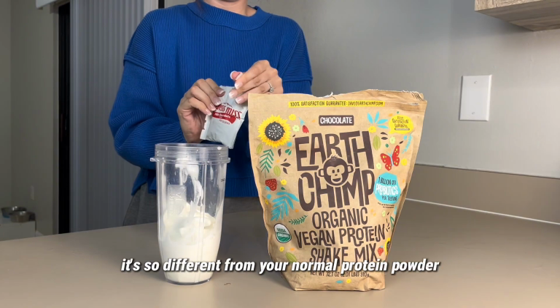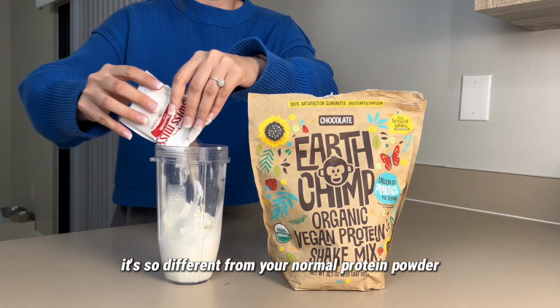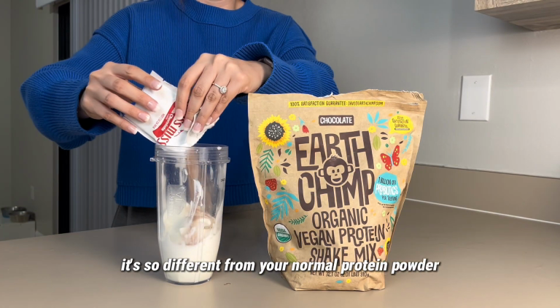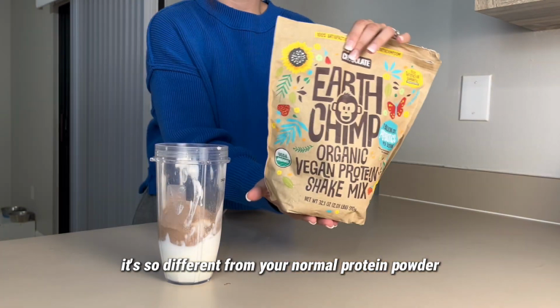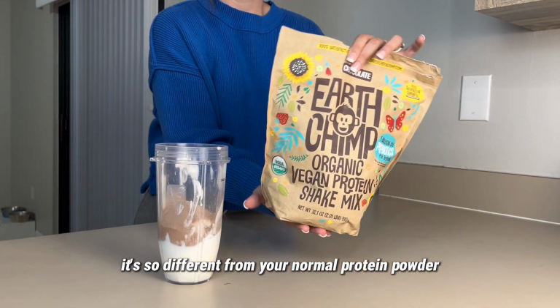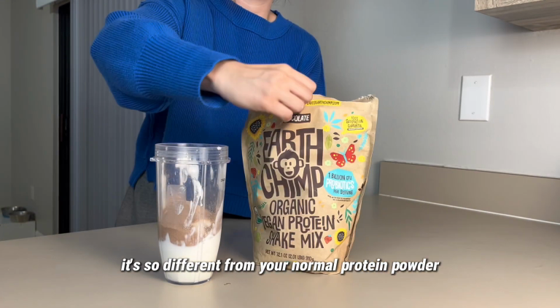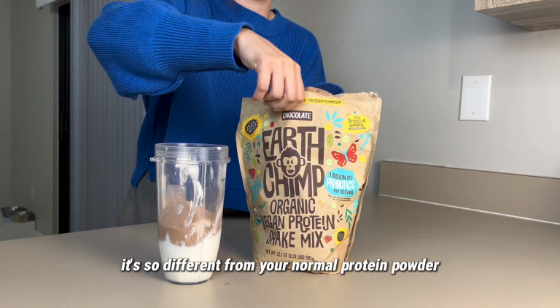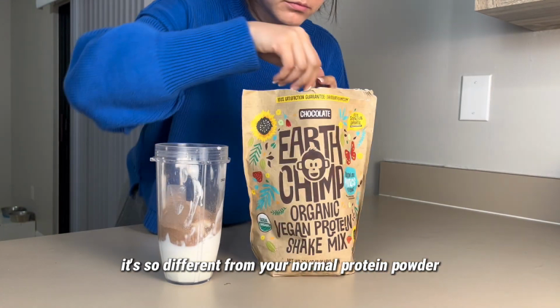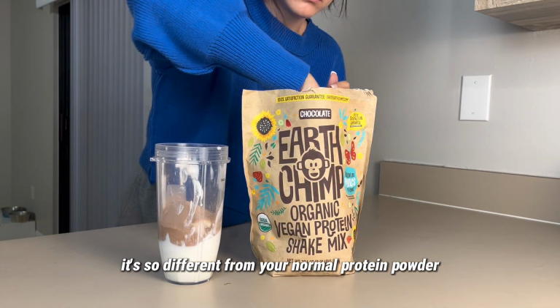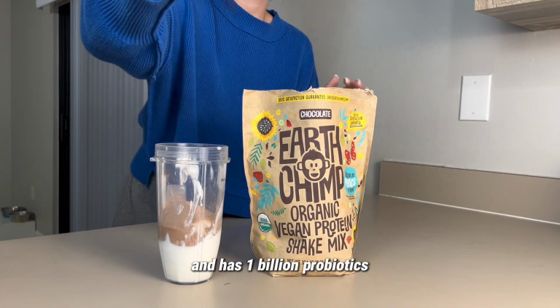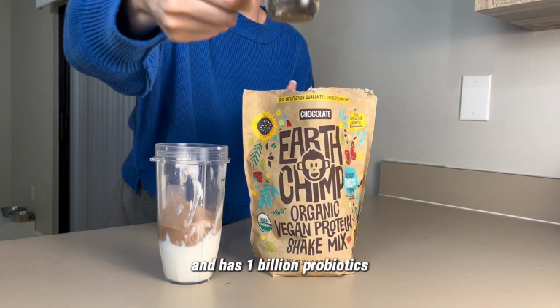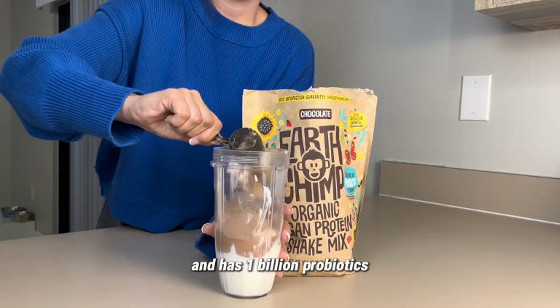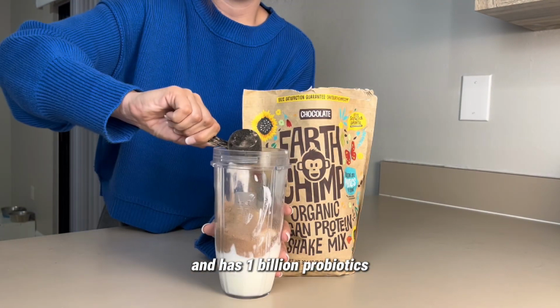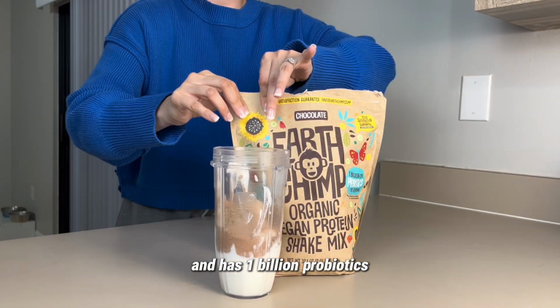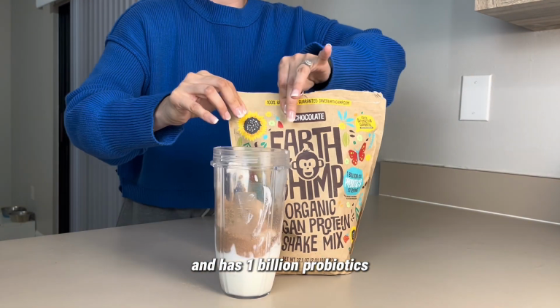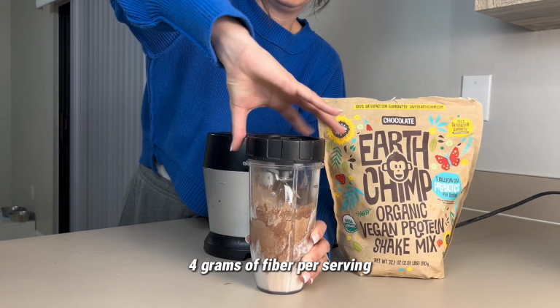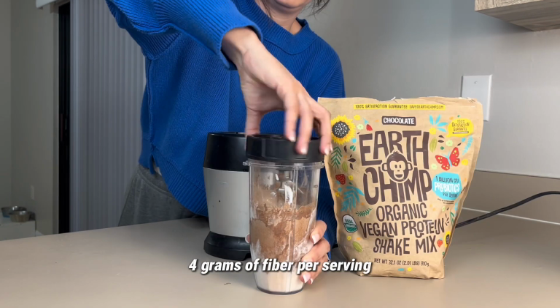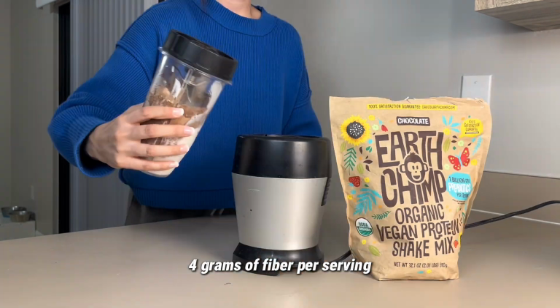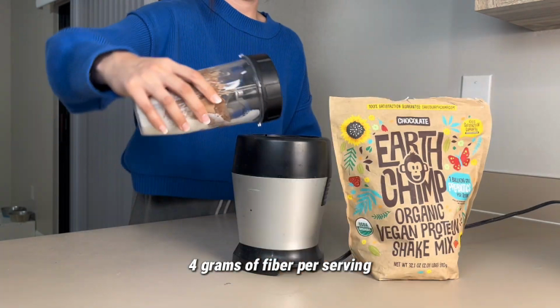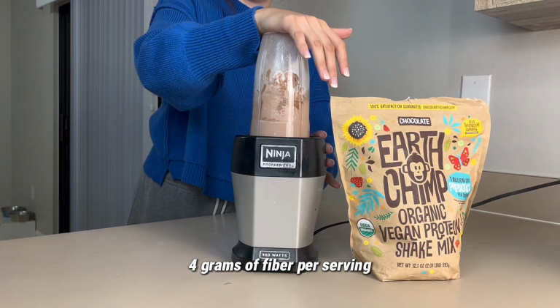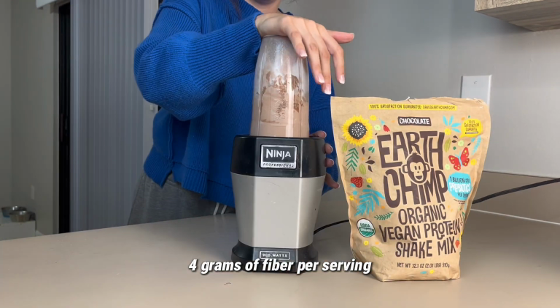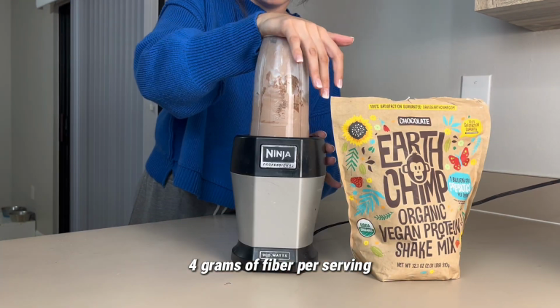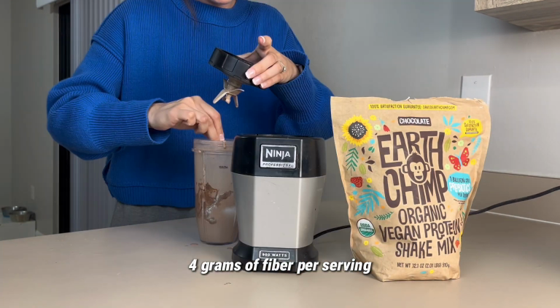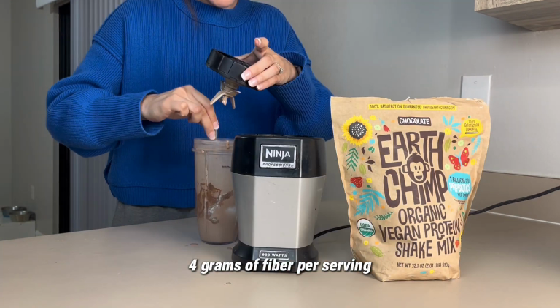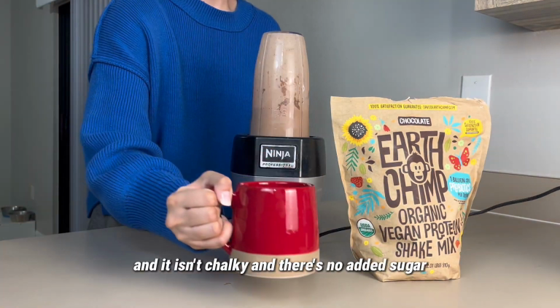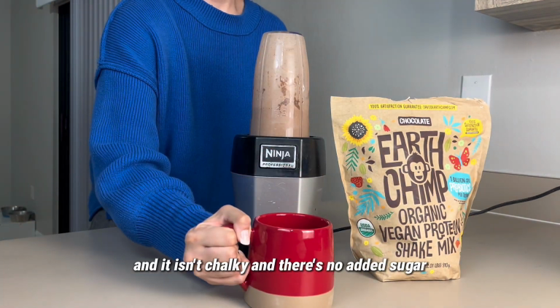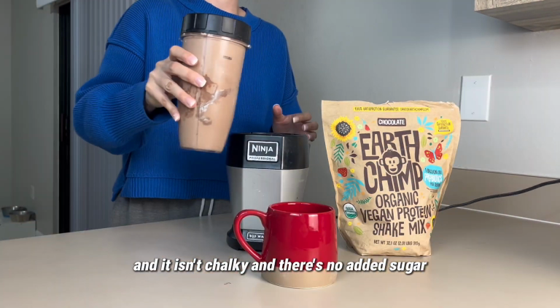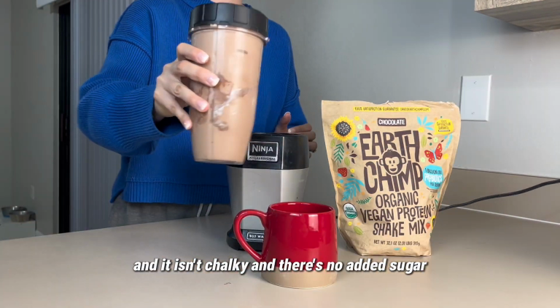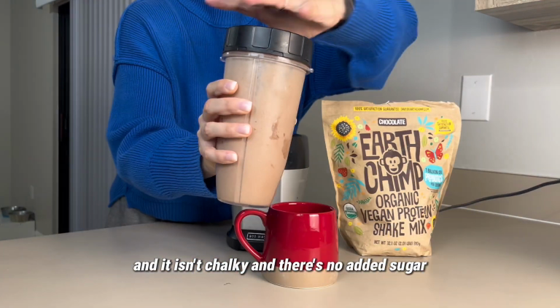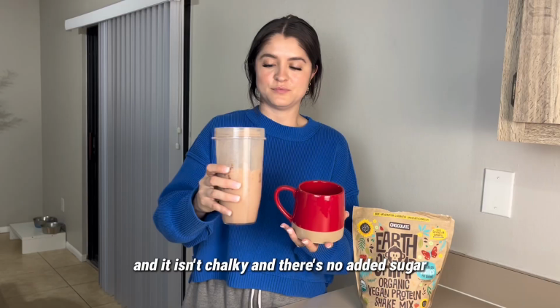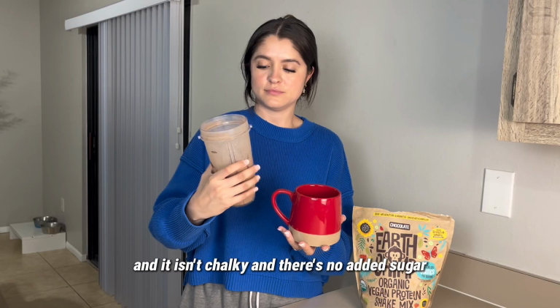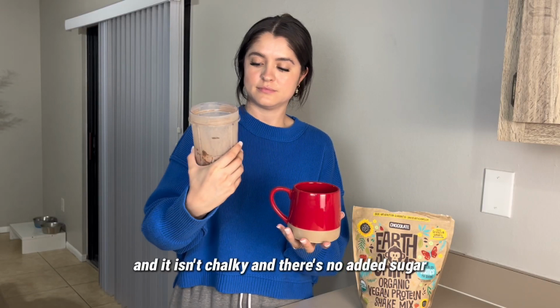It's so different from your normal protein powder and has 1 billion probiotics, 4 grams of fiber per serving, and it isn't chalky and there's no added sugar.